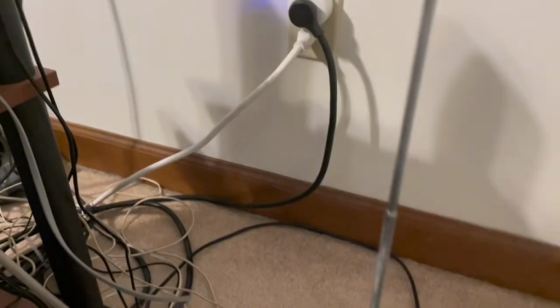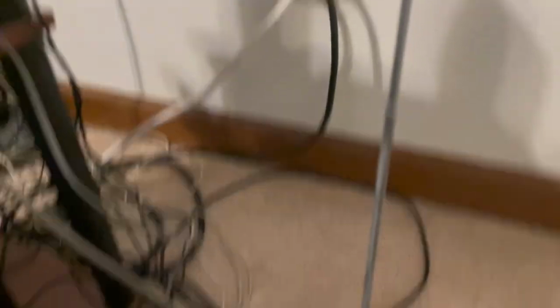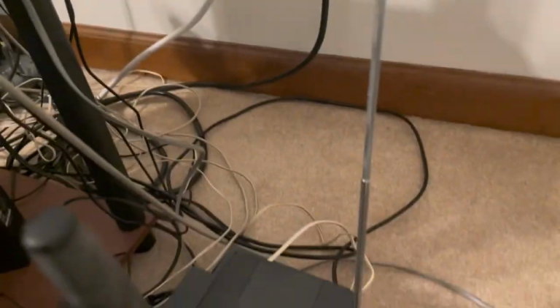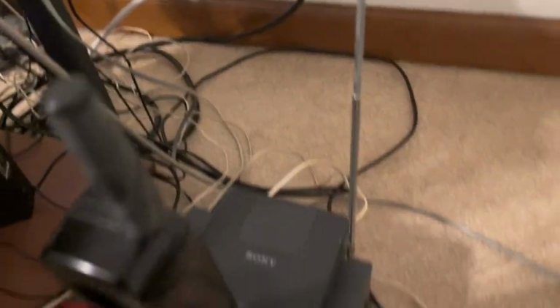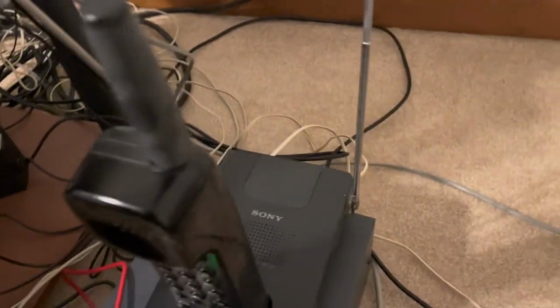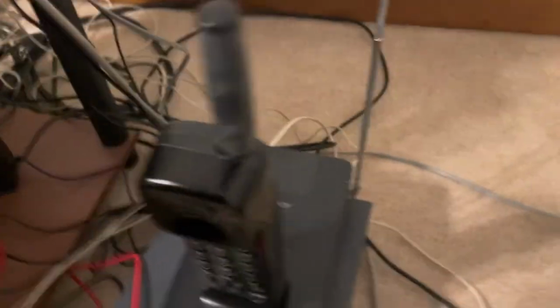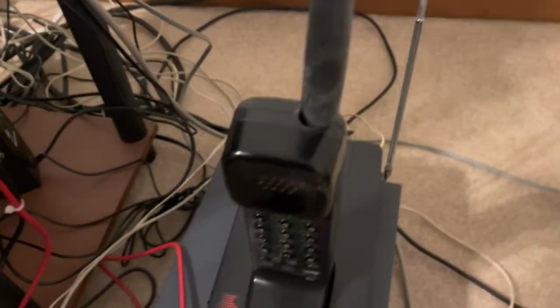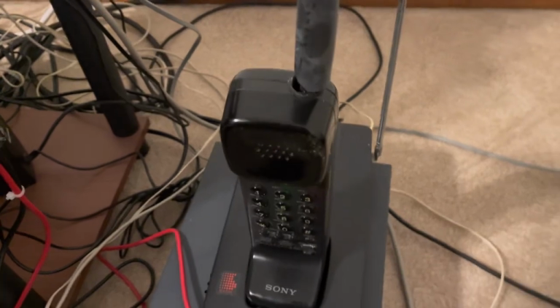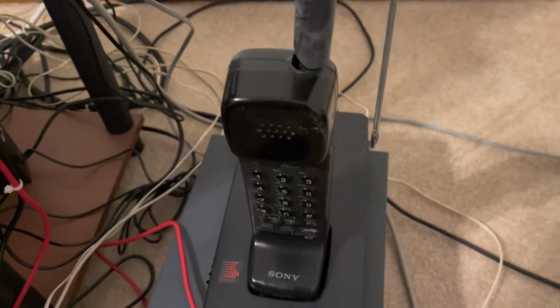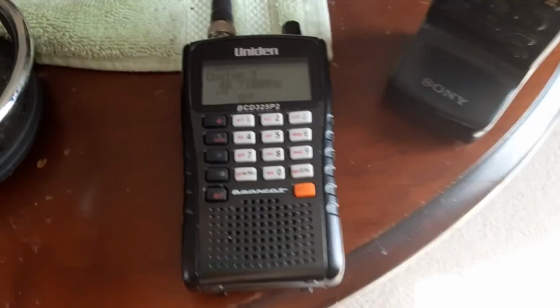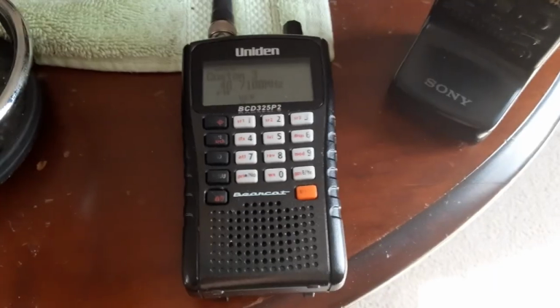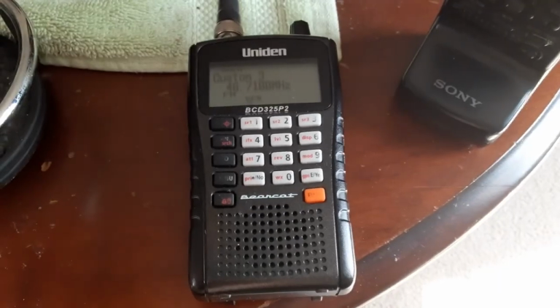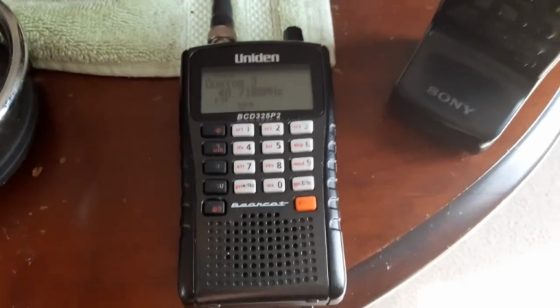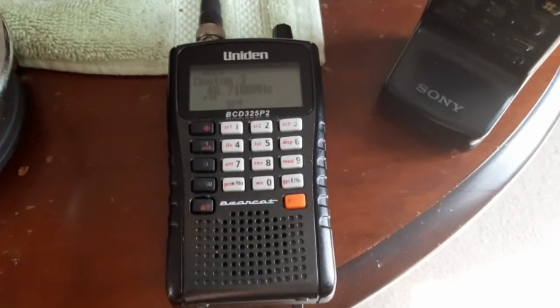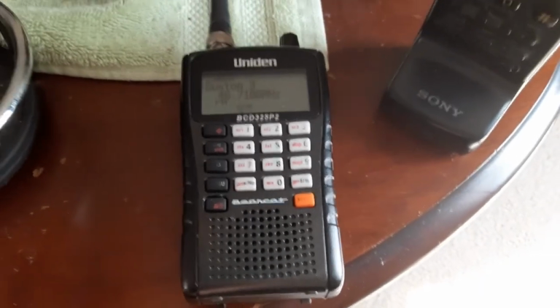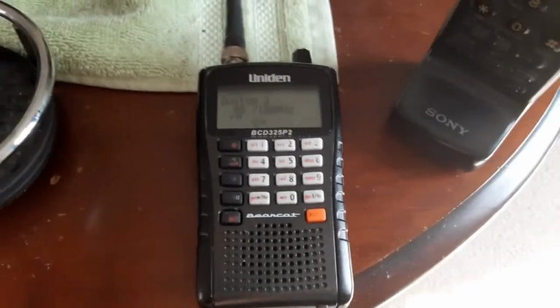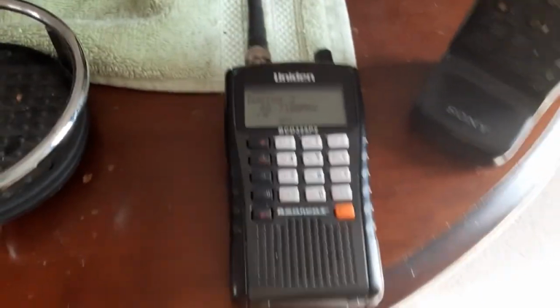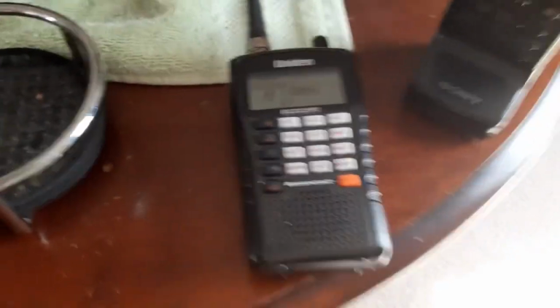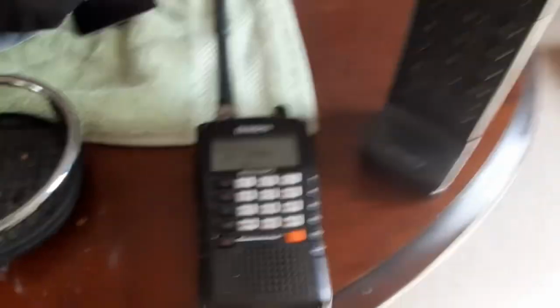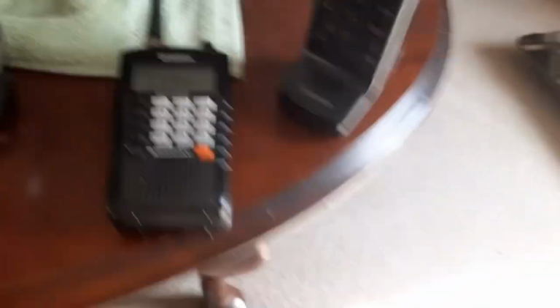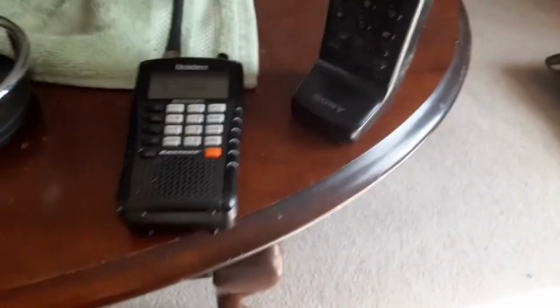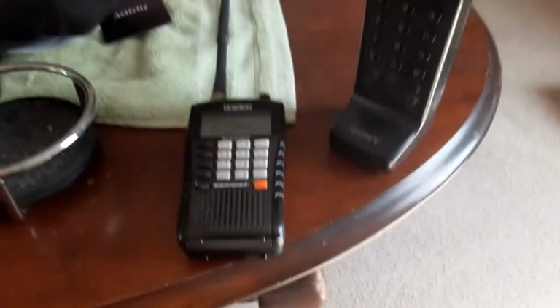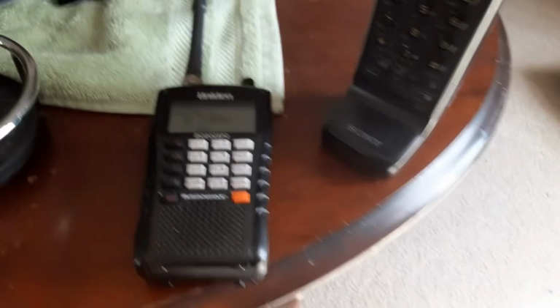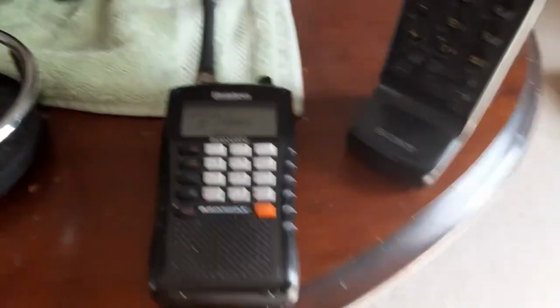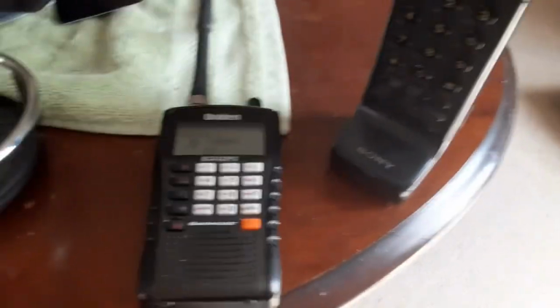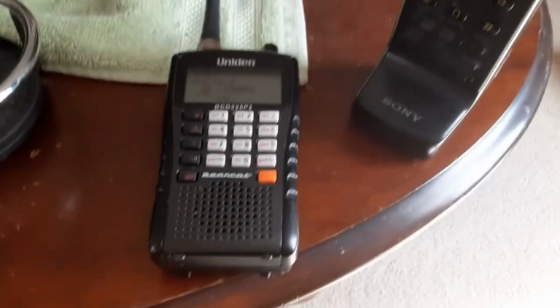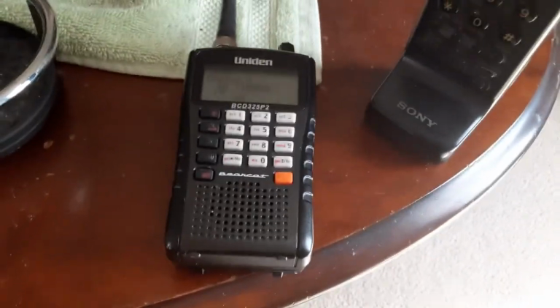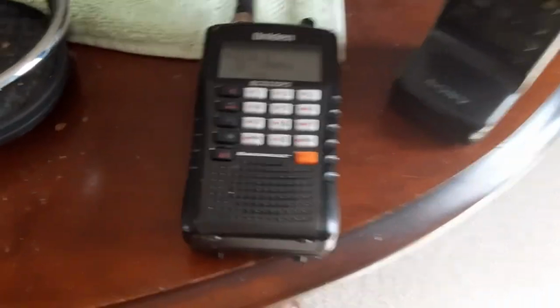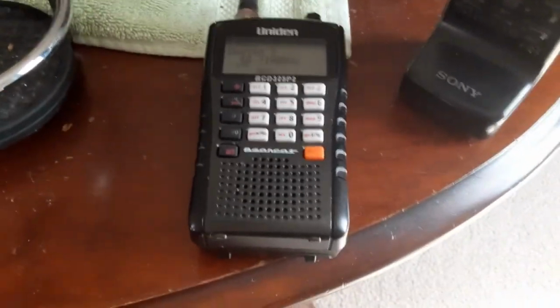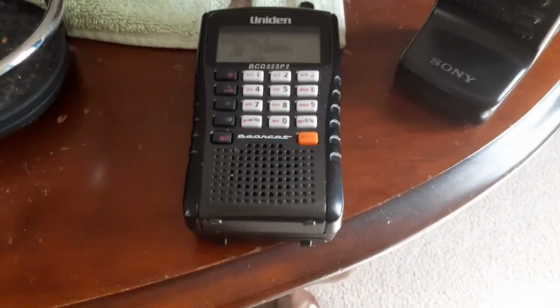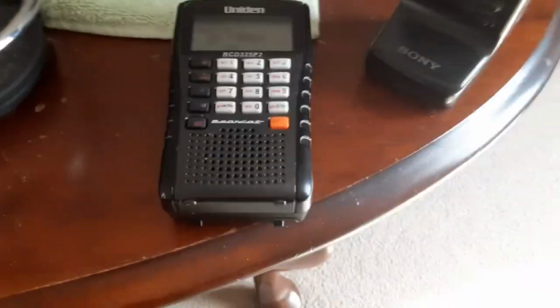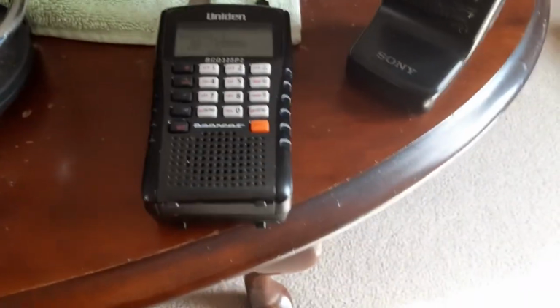This is circa mid-90s. I'm using a different camera here — a spare Android. Let's see what it sounds like if somebody calls these phones when you're listening on the scanner. Let's do it.